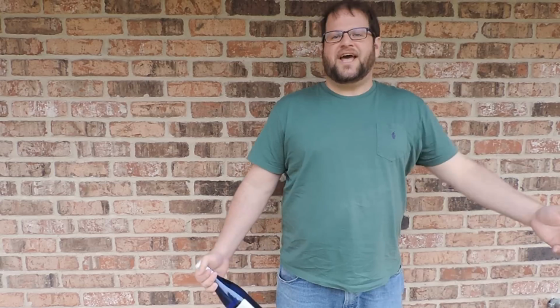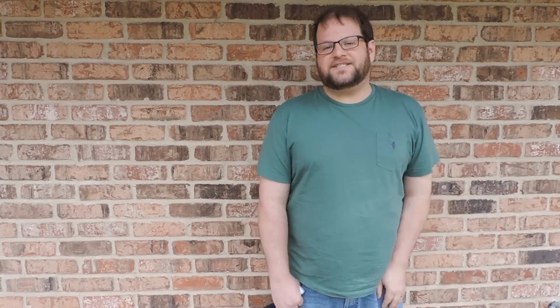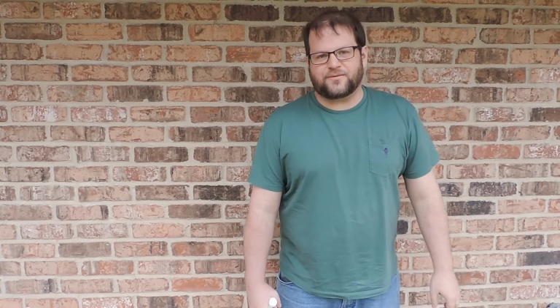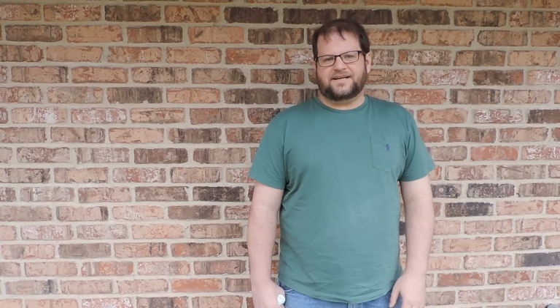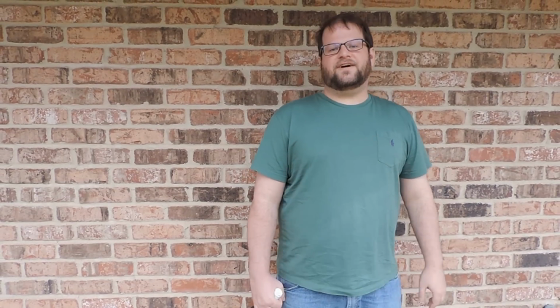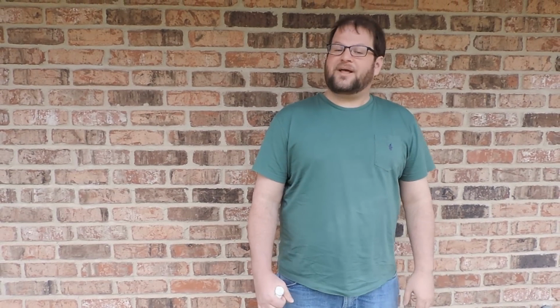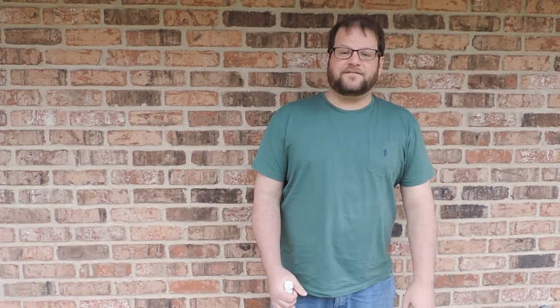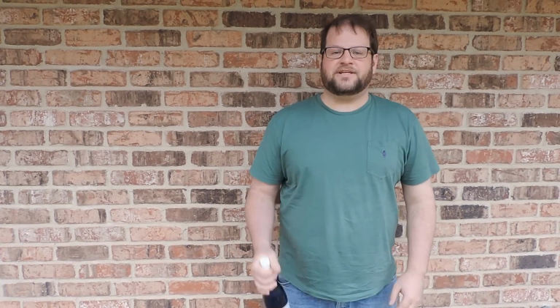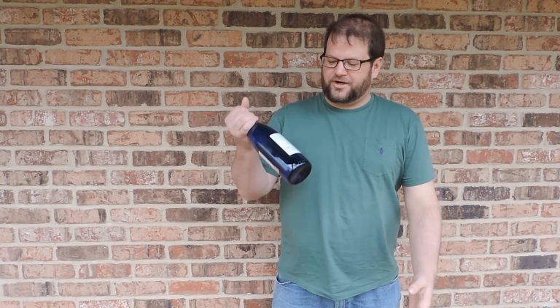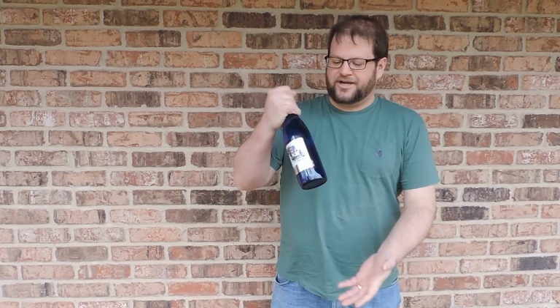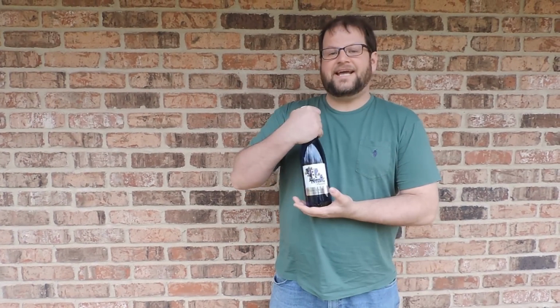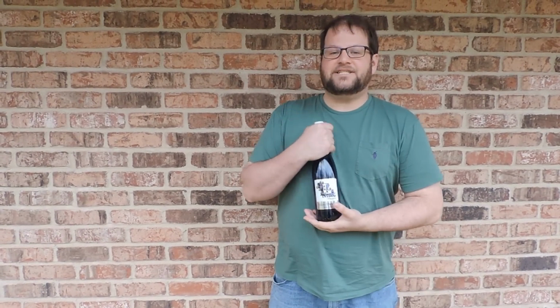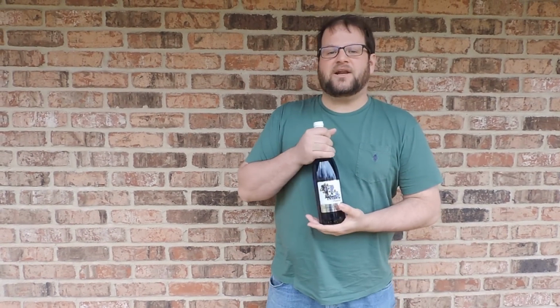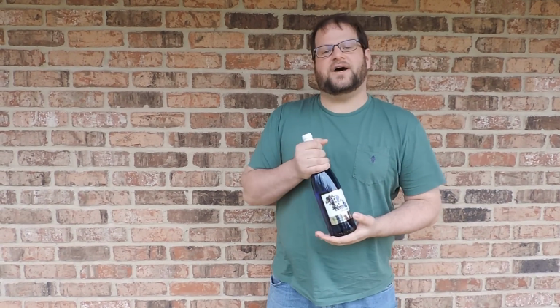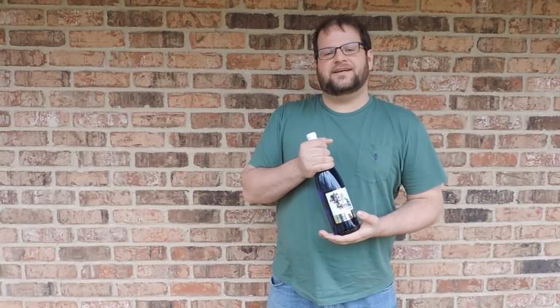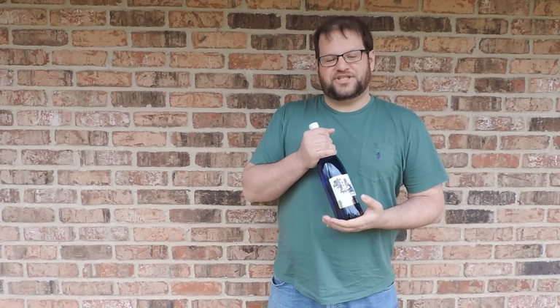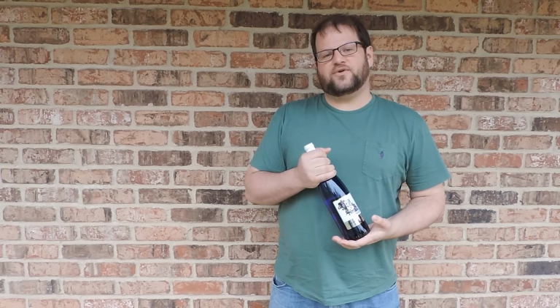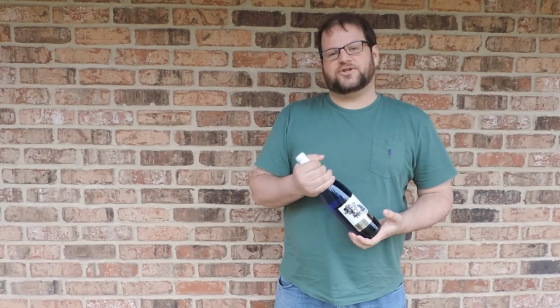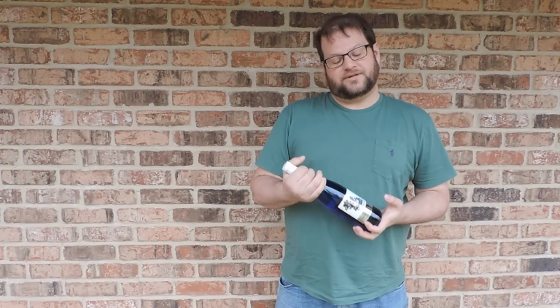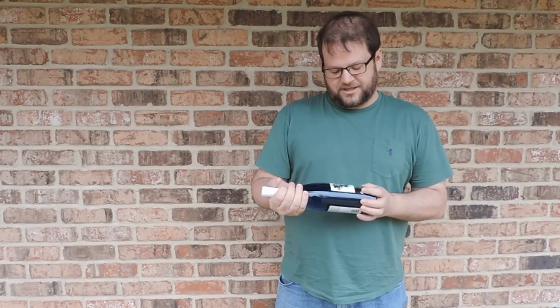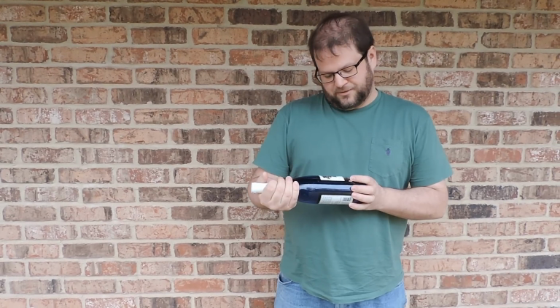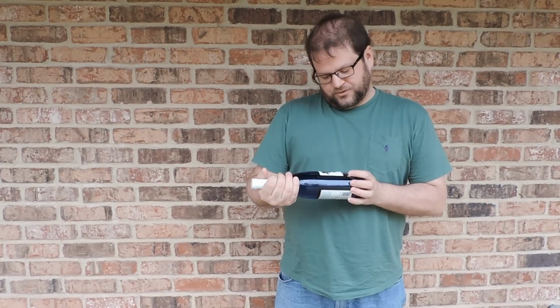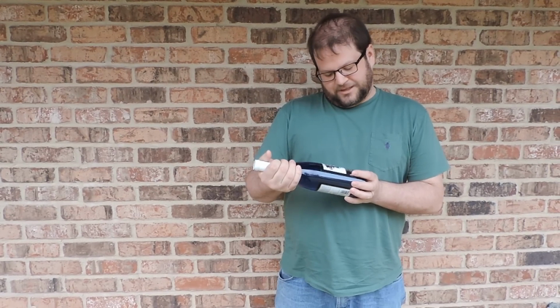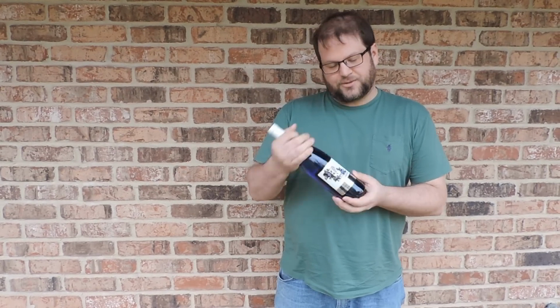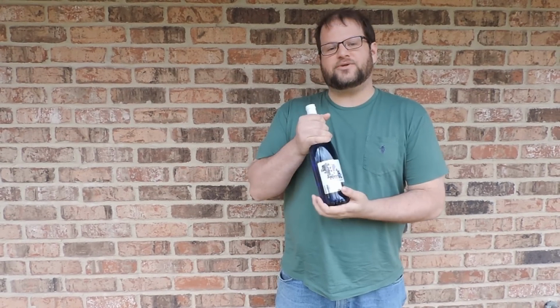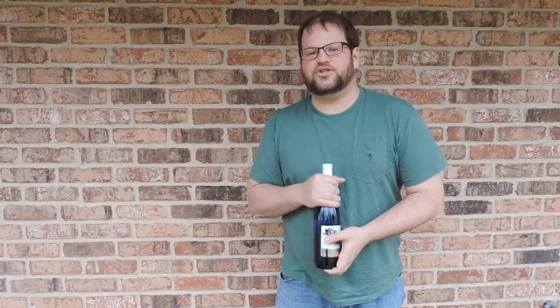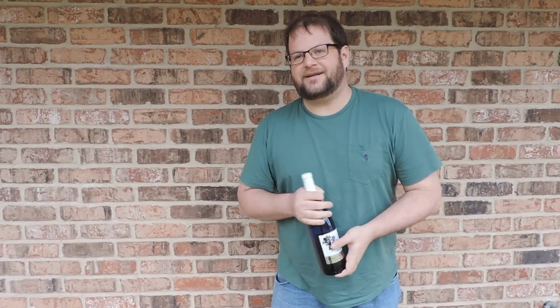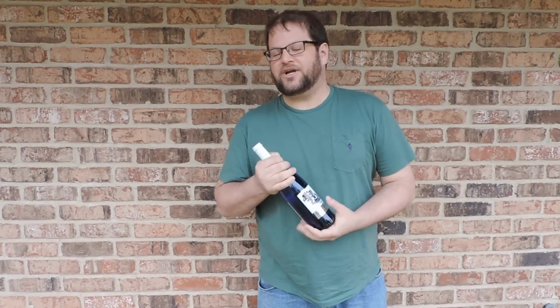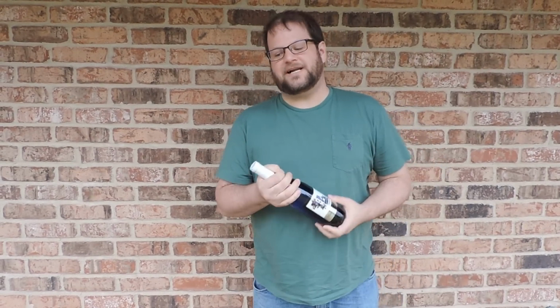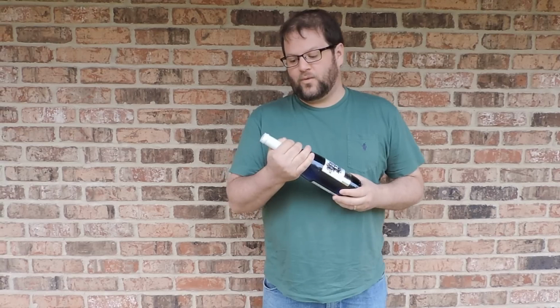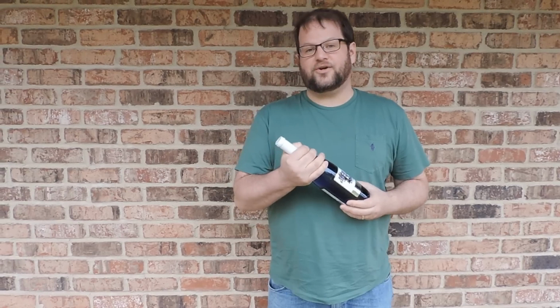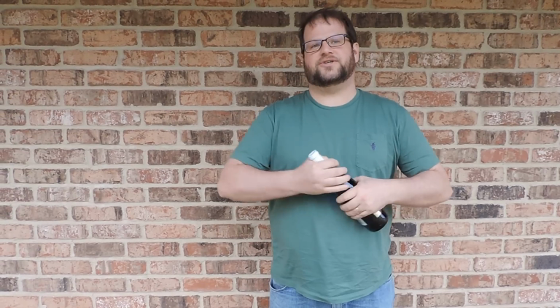Hey guys, it's Stifler from K945. I think we've all been there at some point or another — you've got a delicious bottle of wine but you don't have a corkscrew. I know I've been there too. So we've got some Landry Vineyards wine and we're going to open it up without a corkscrew.